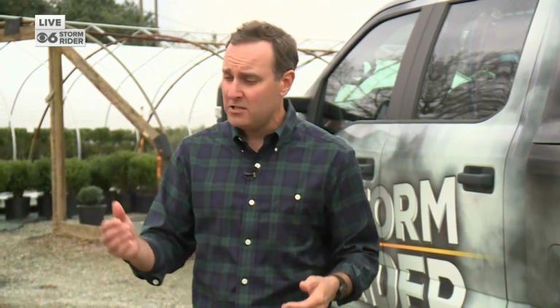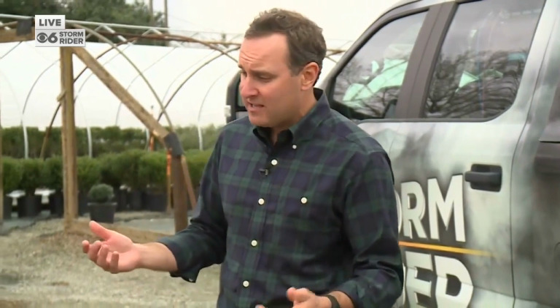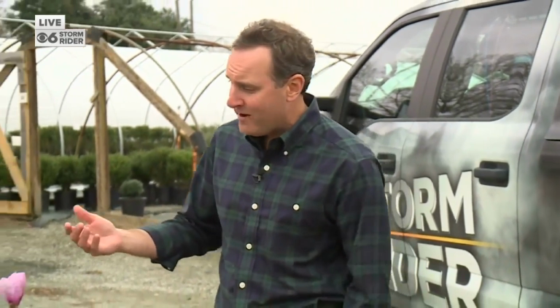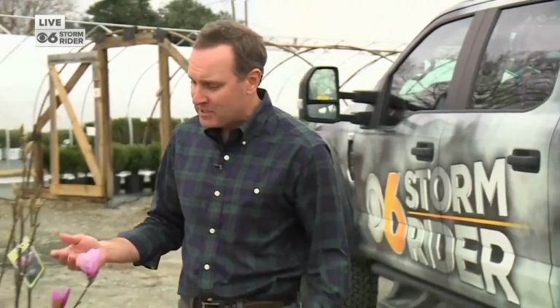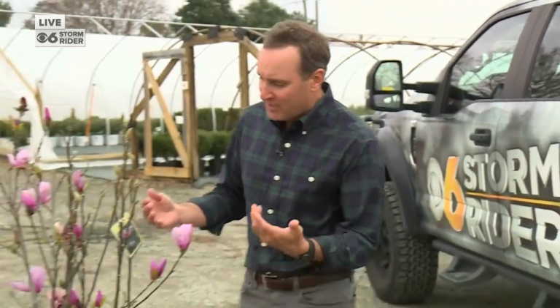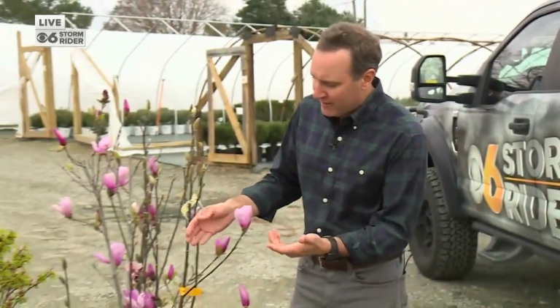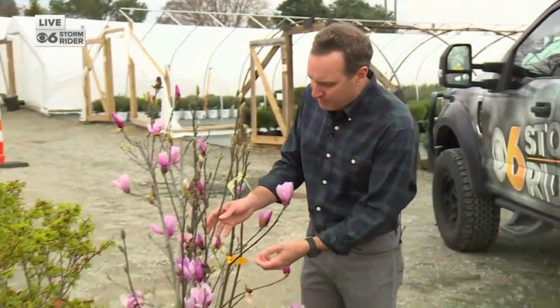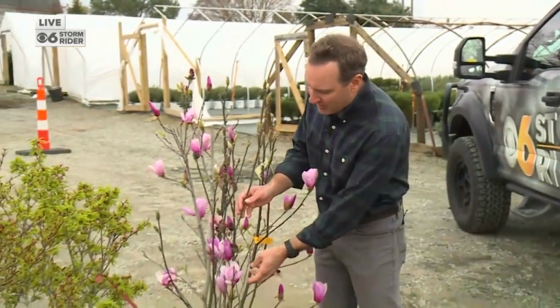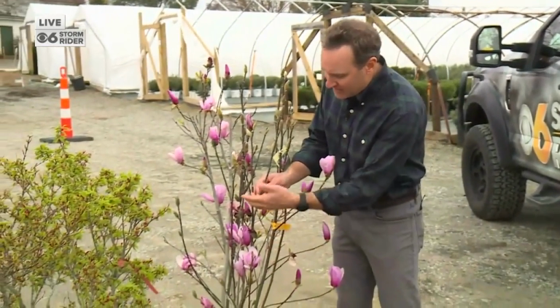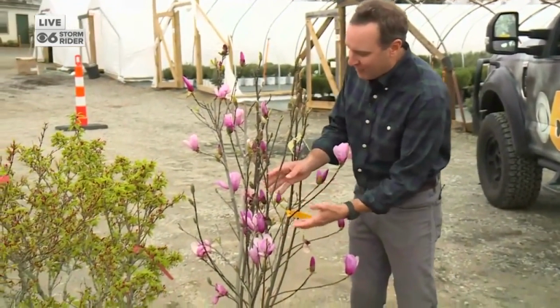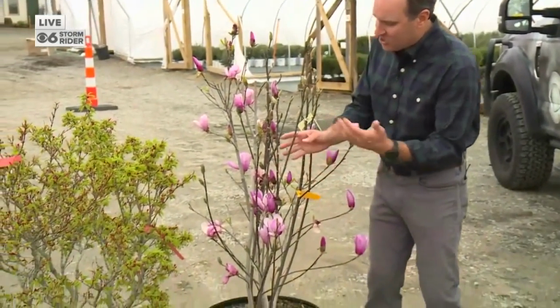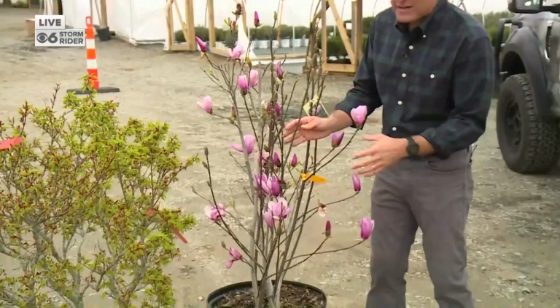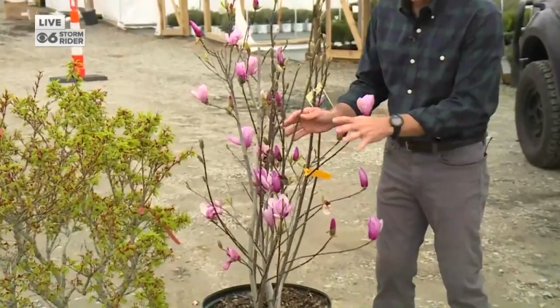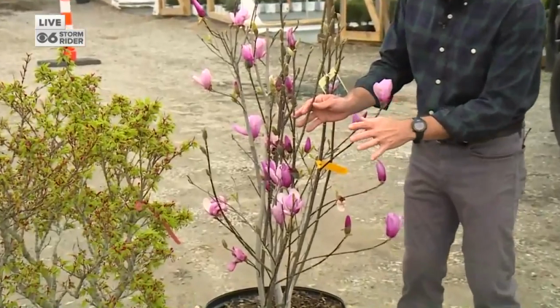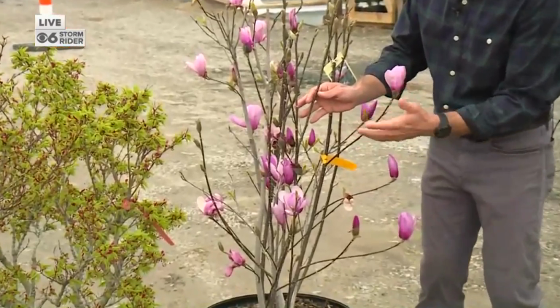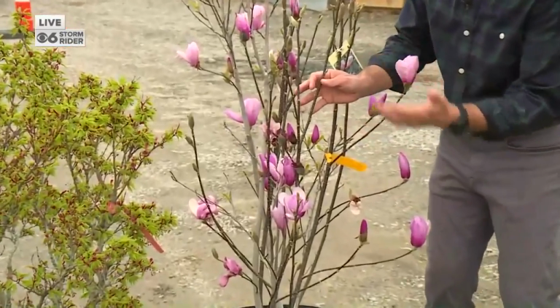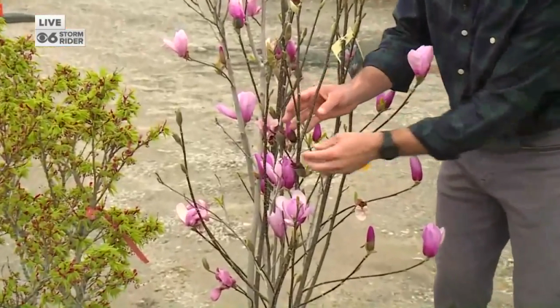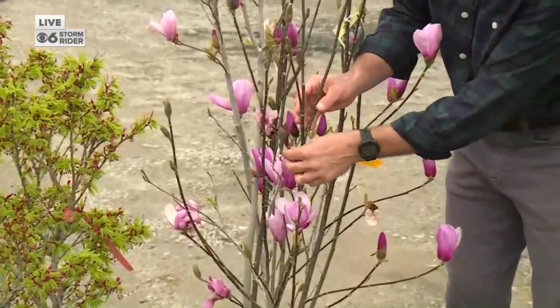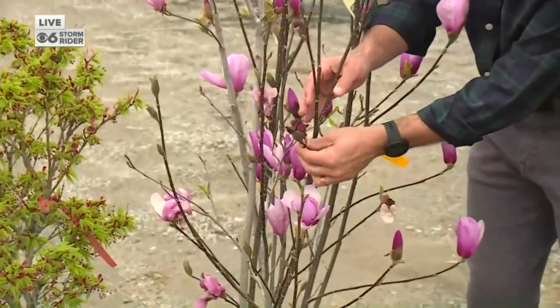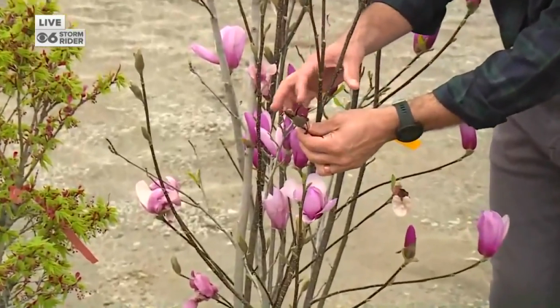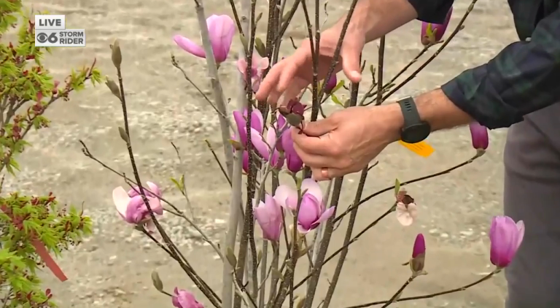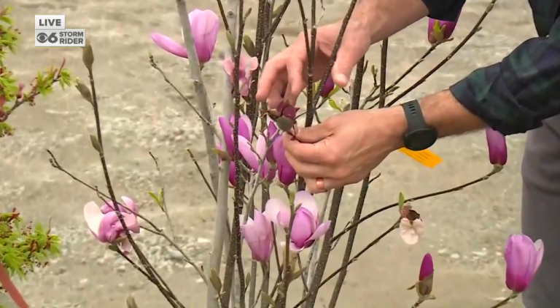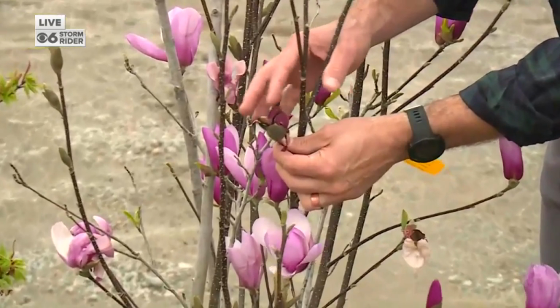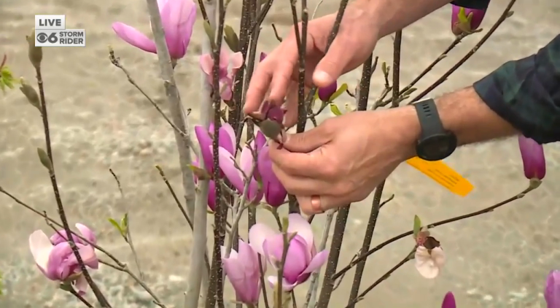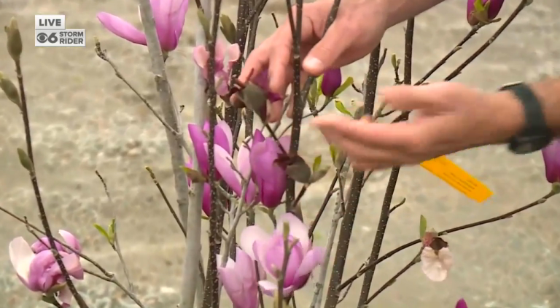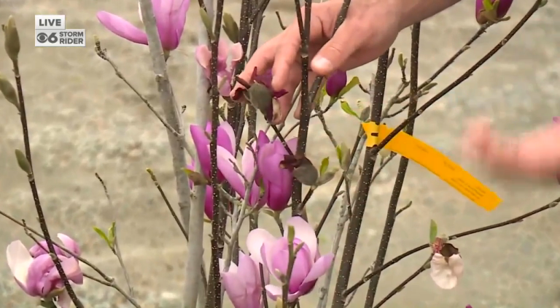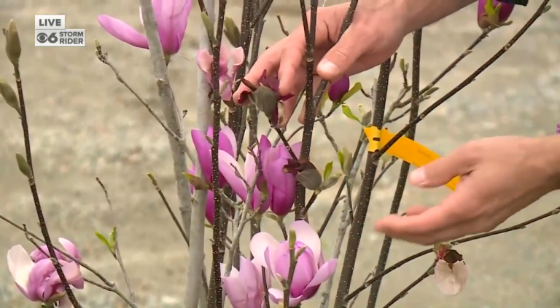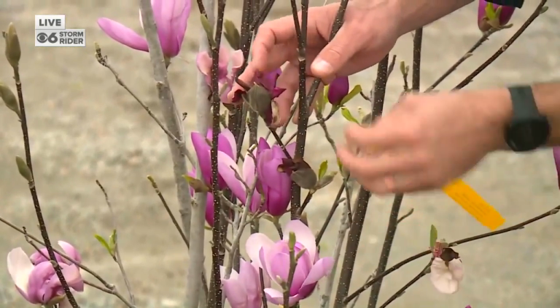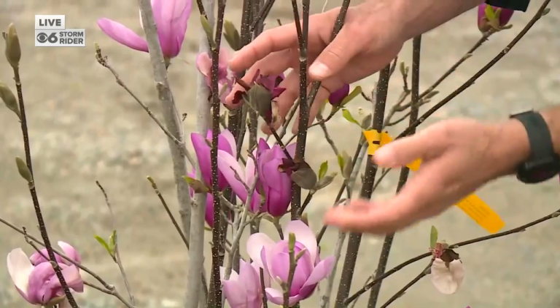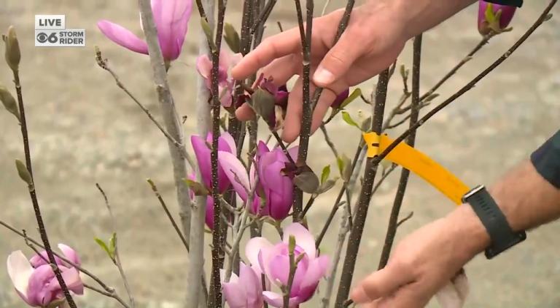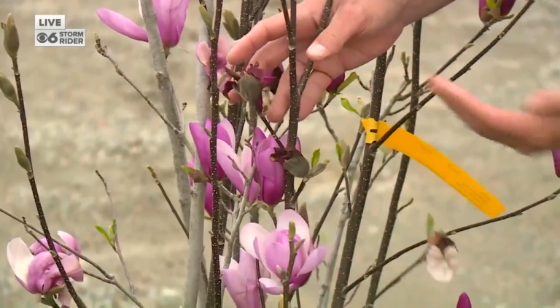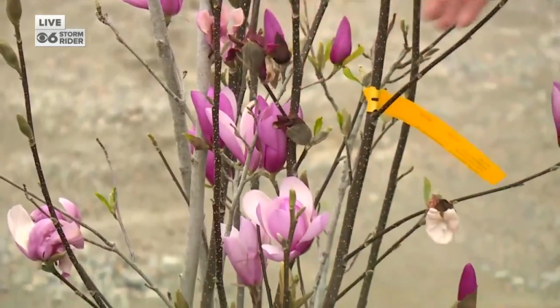Let me show you an example of what happens when a plant gets burned. These flowers — this is a Jane Magnolia. You see a lot of these in Richmond, they're beautiful, but when it gets too cold, the buds and the flowers will get burned like that. They just don't look very good. They'll go away, but you'll still have new blooms coming out.